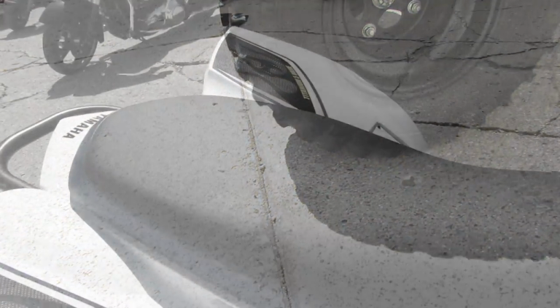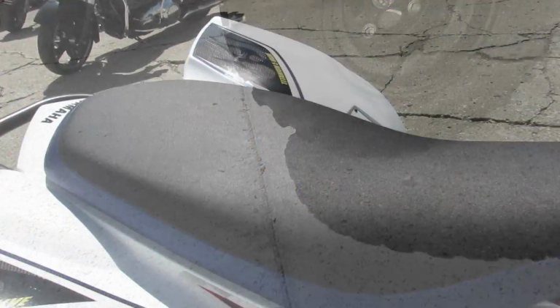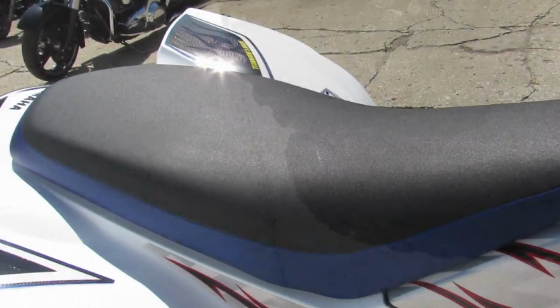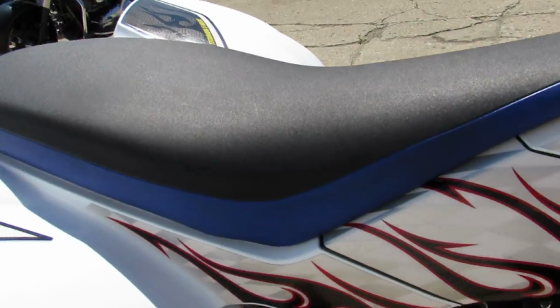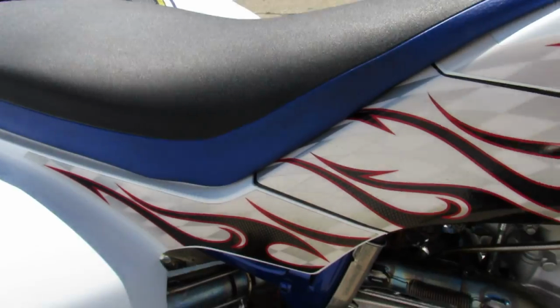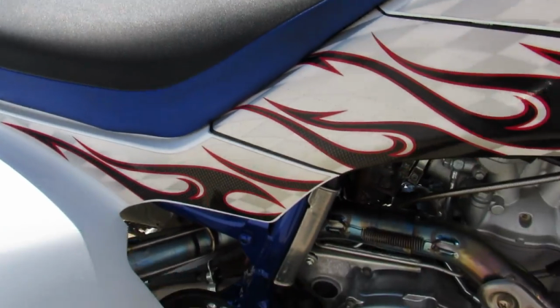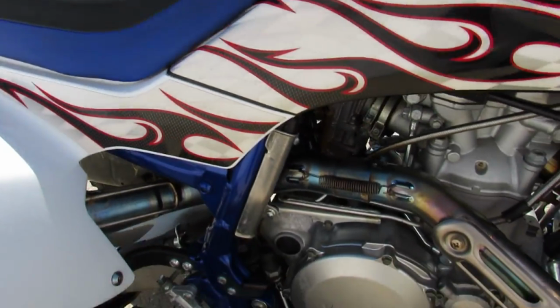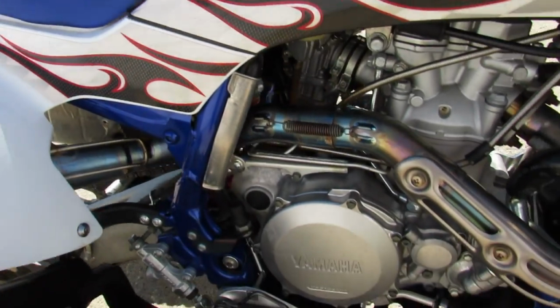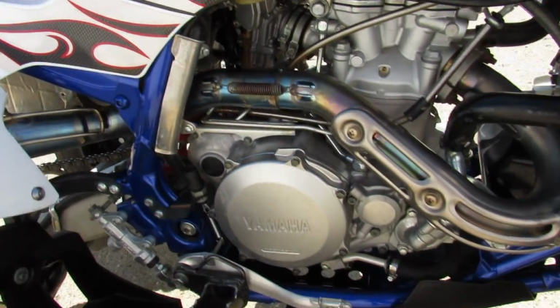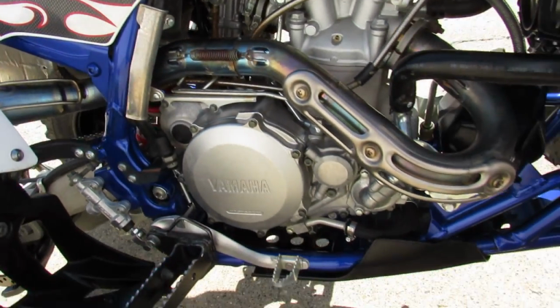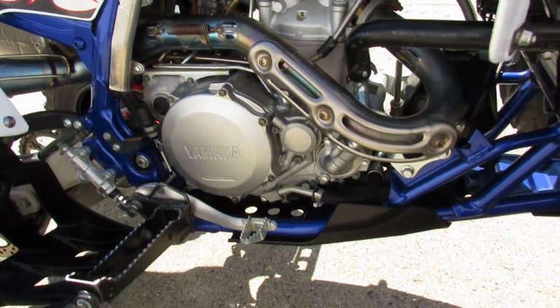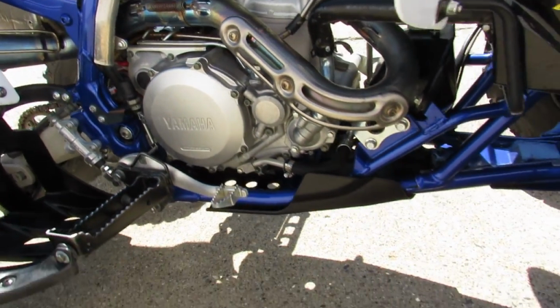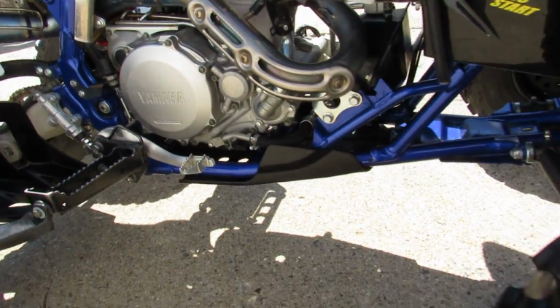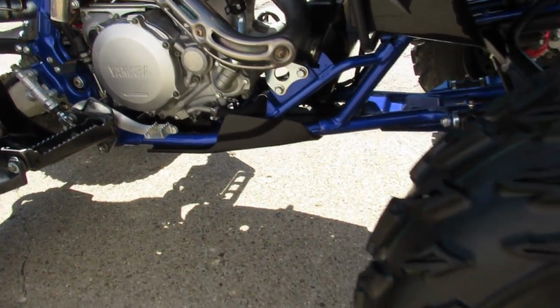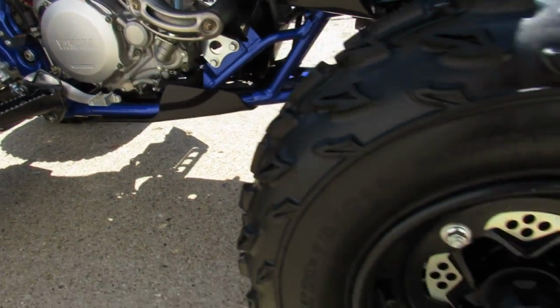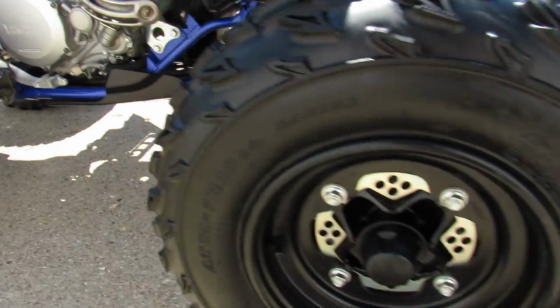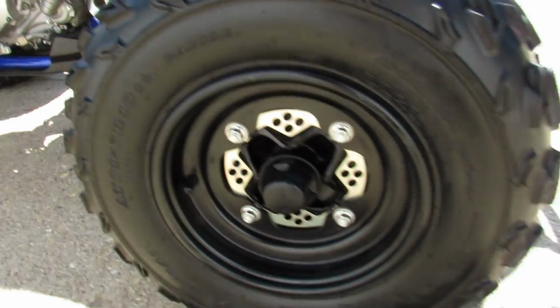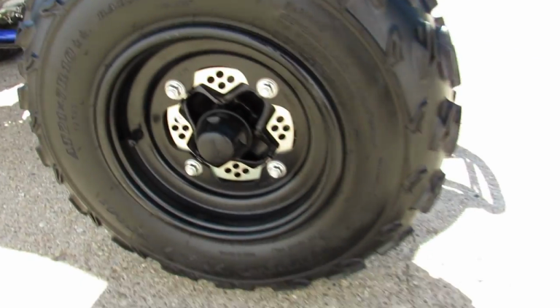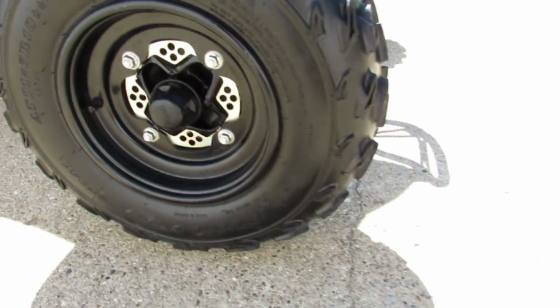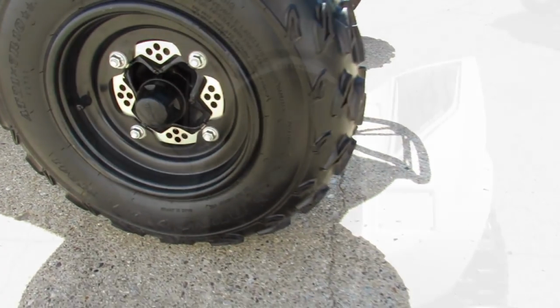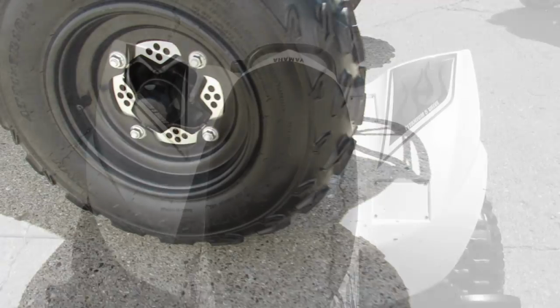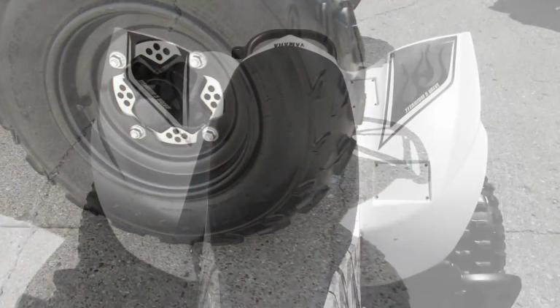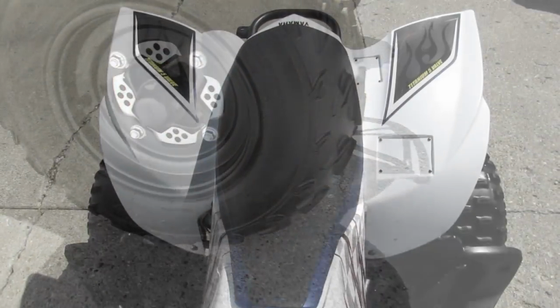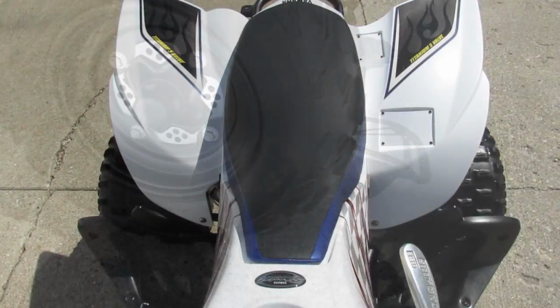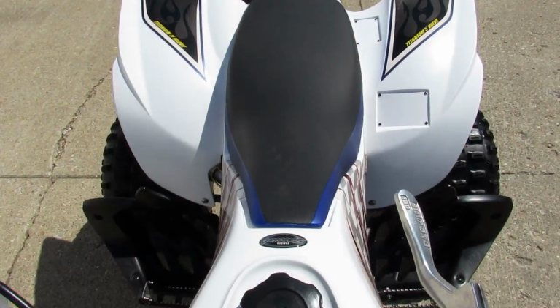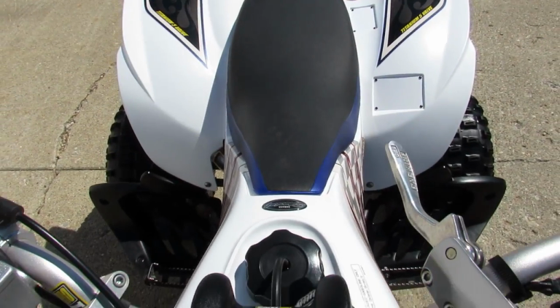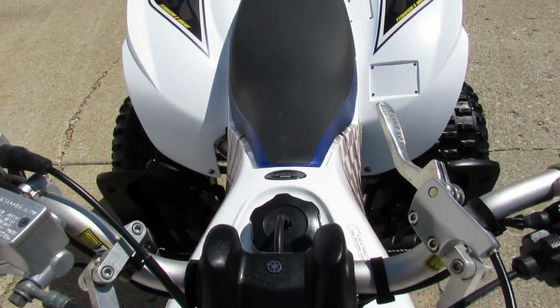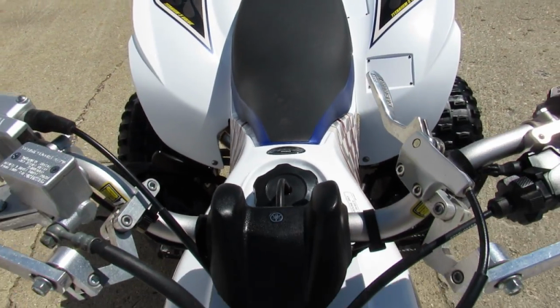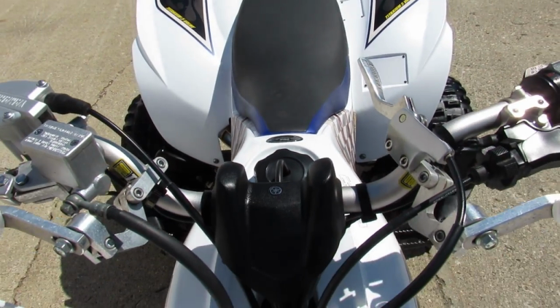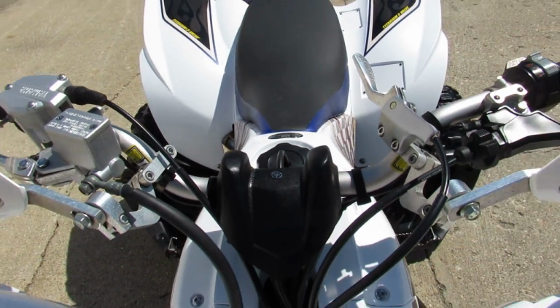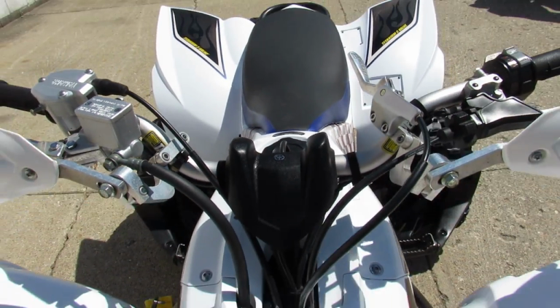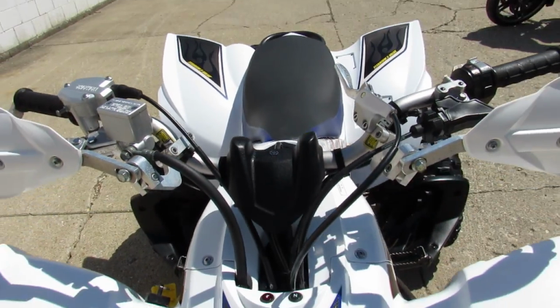It's got the hand guards and the bark busters, and it's got a Yoshimura exhaust that was about $1,100 — makes this YFZ 450 sound as cool as it looks, guys. Runs strong, needs nothing.